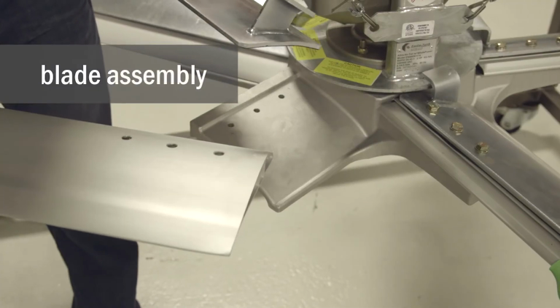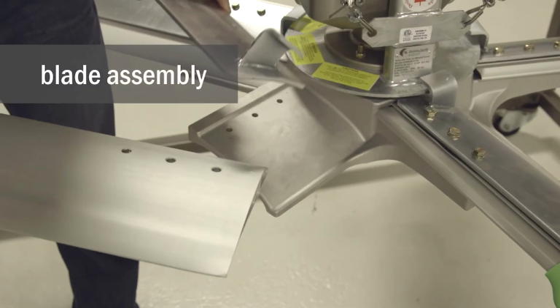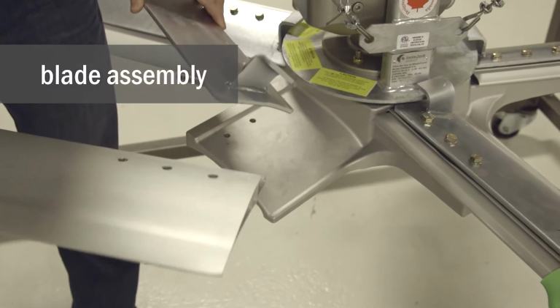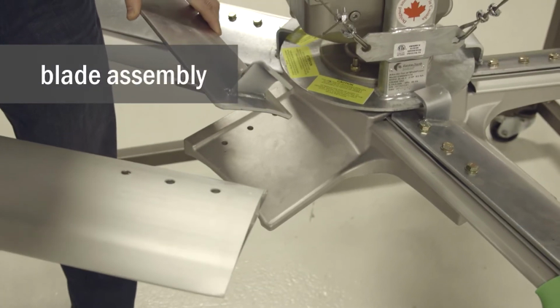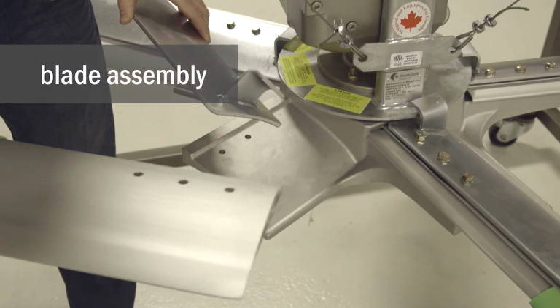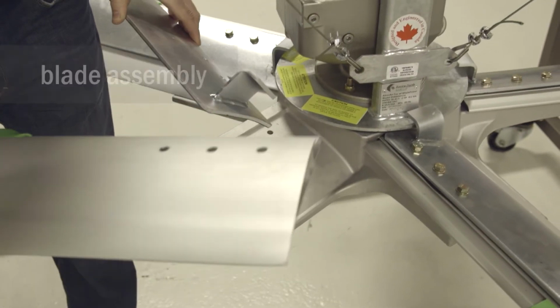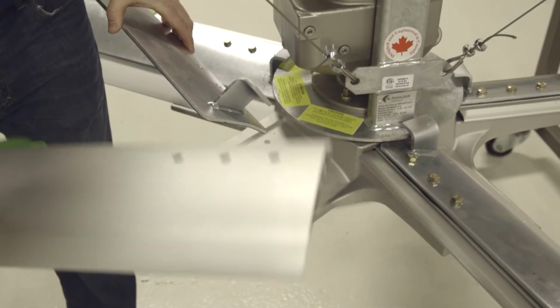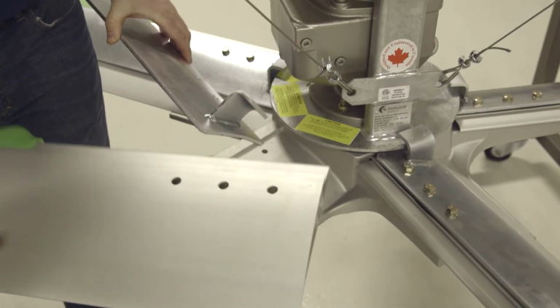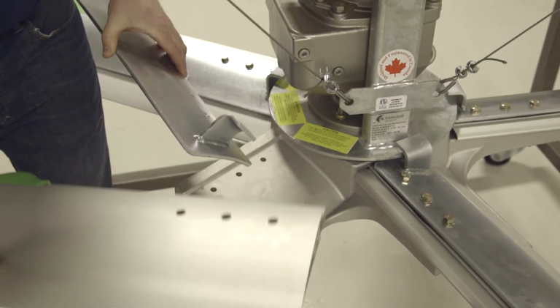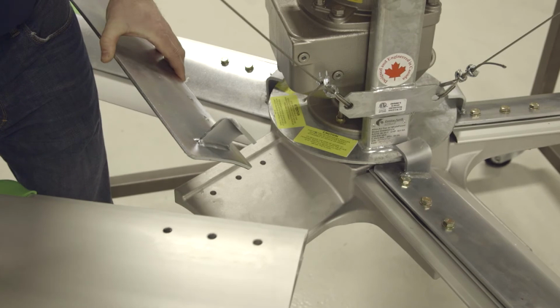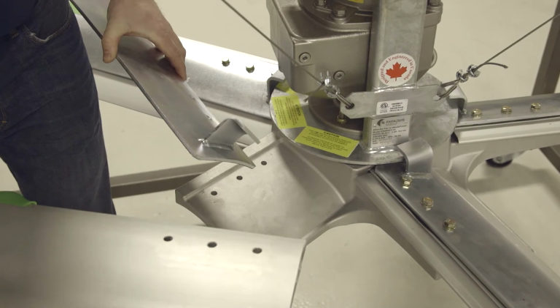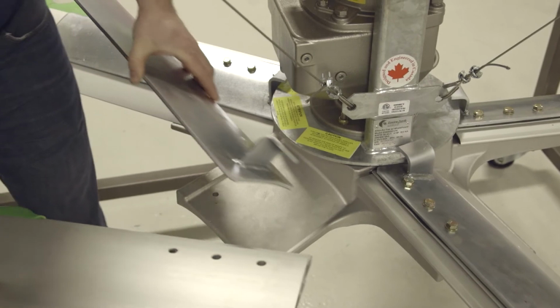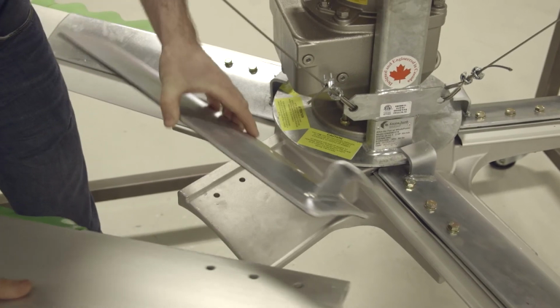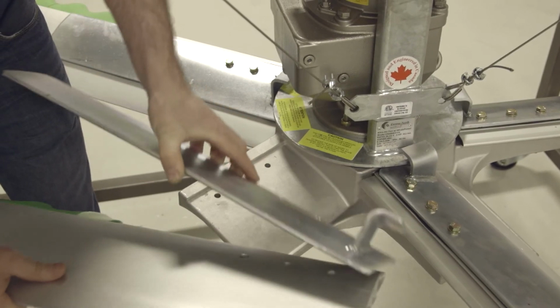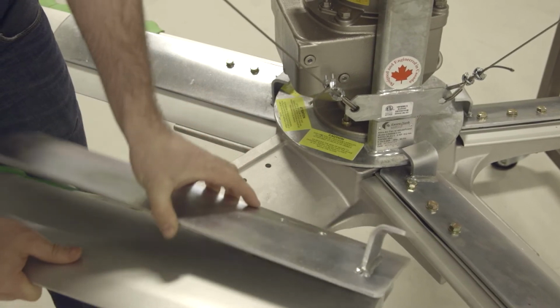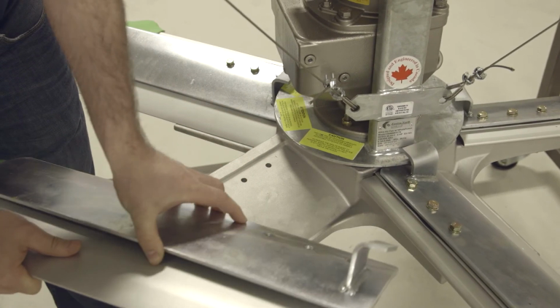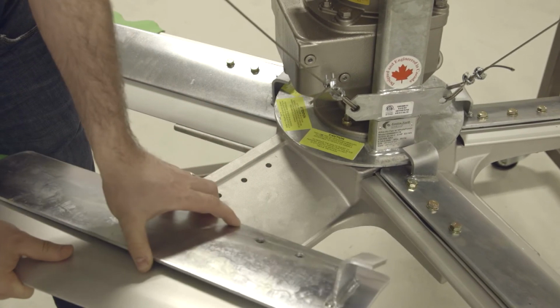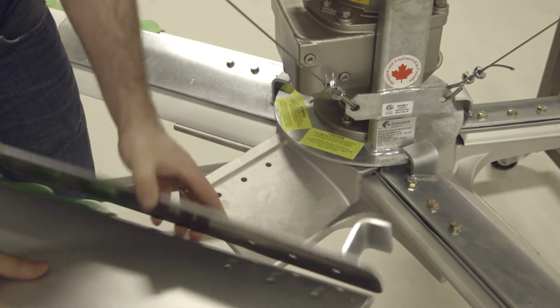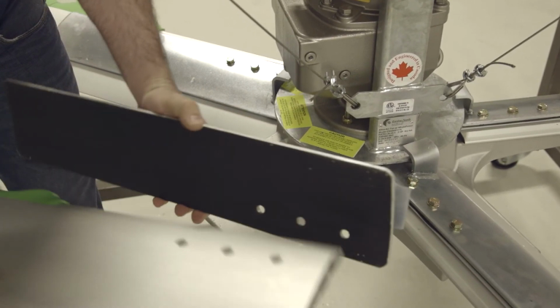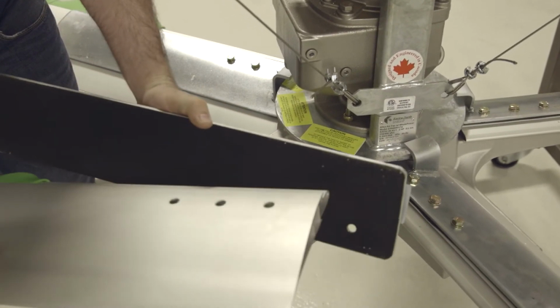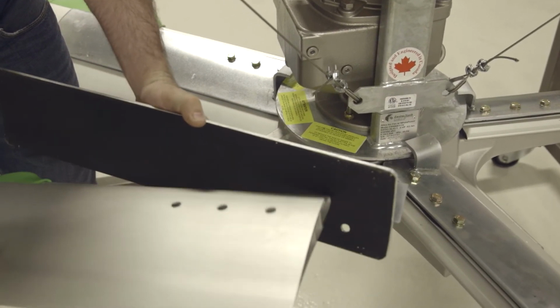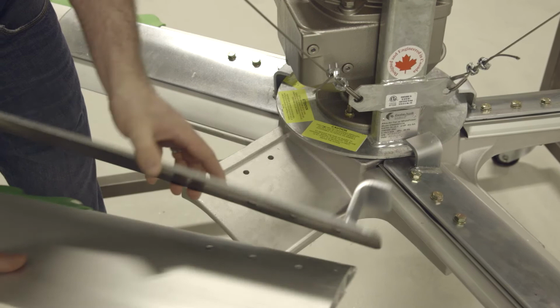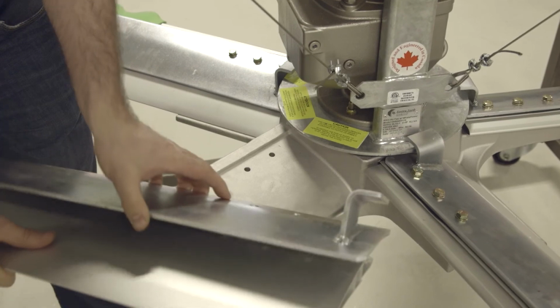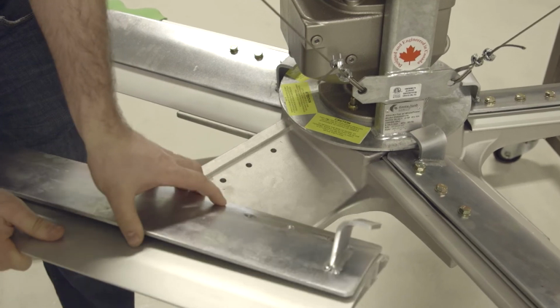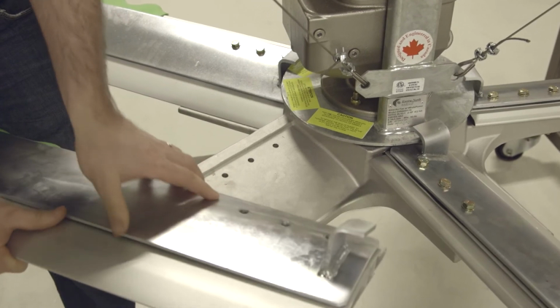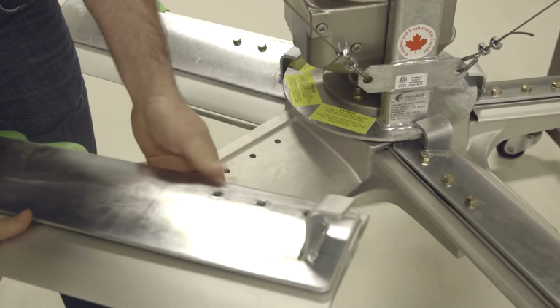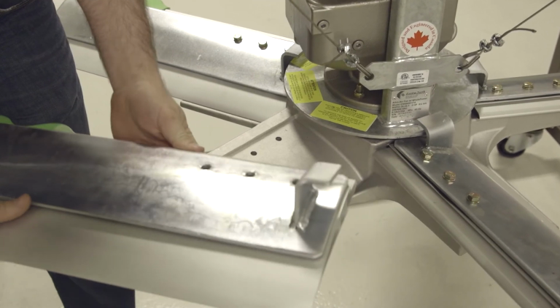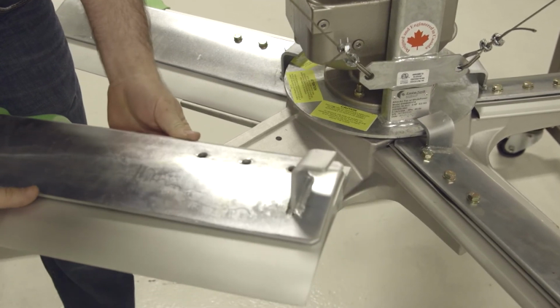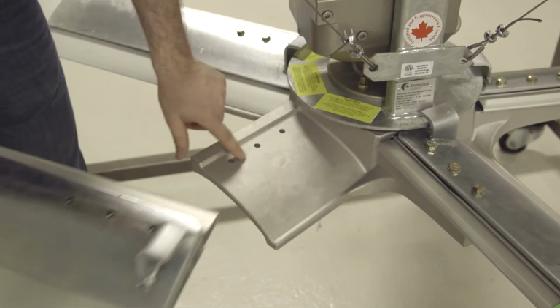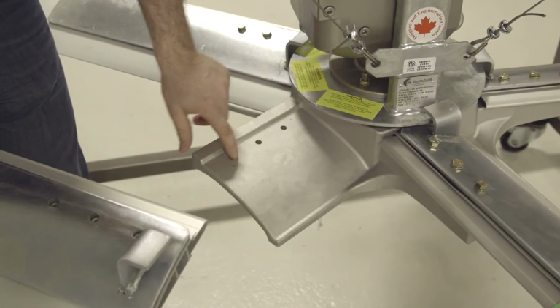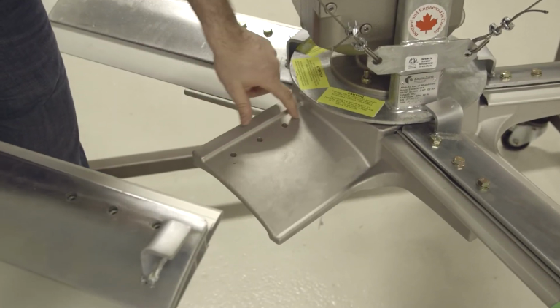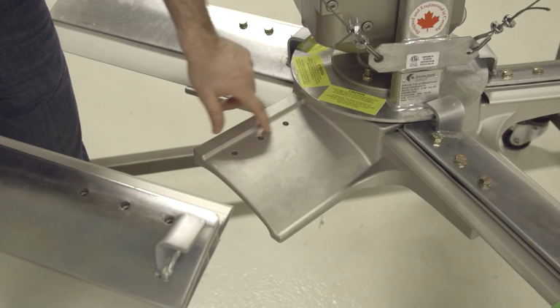The blades are made up of two components: first, a heavy-duty aluminum blade, and then a steel blade topper with a rubber backing to prevent slippage. The holes in those two components line up and then line up with the holes in the hub below.